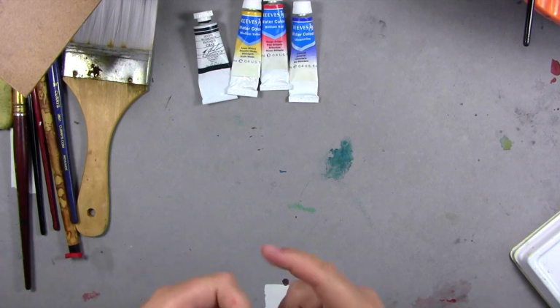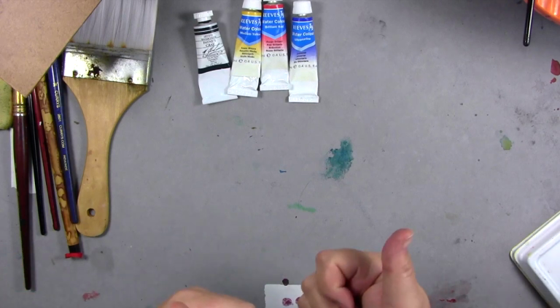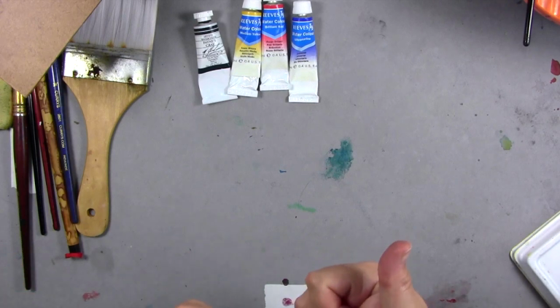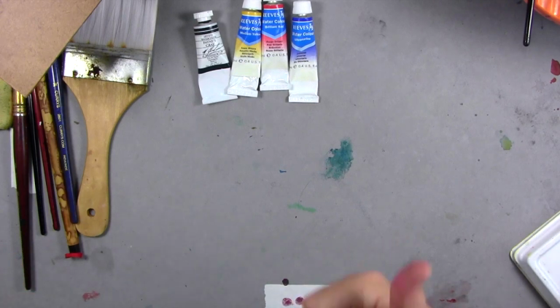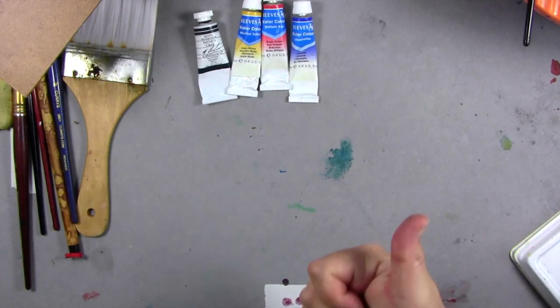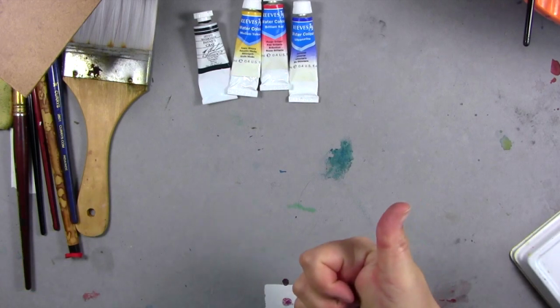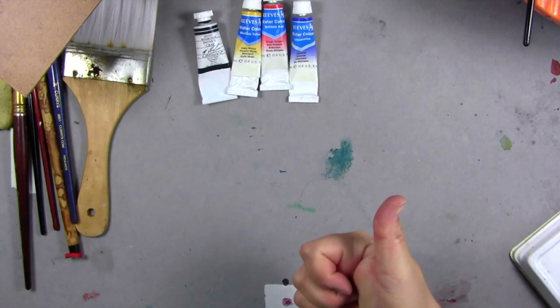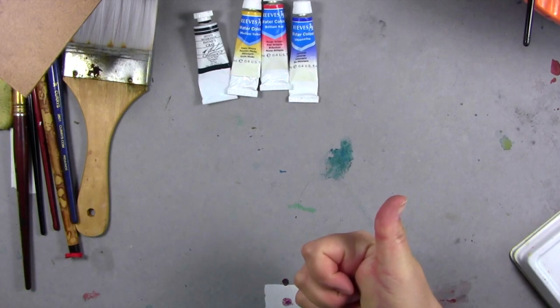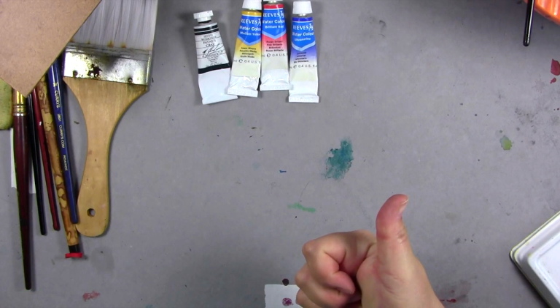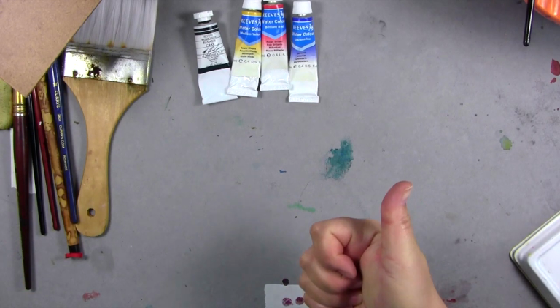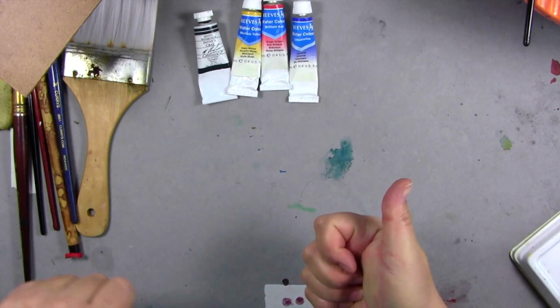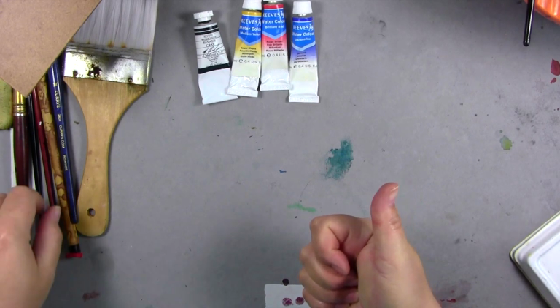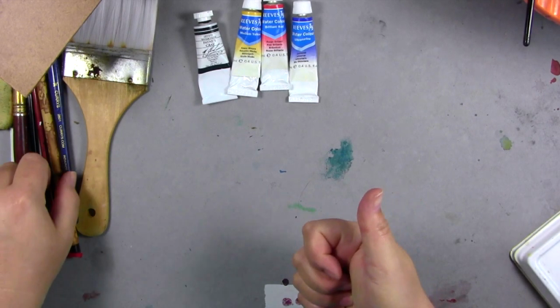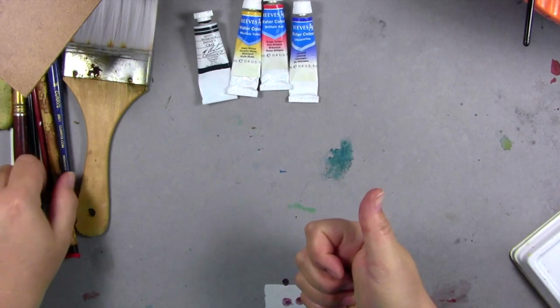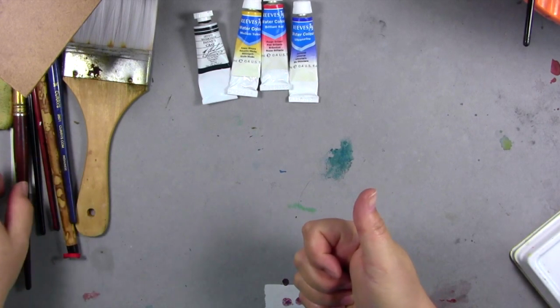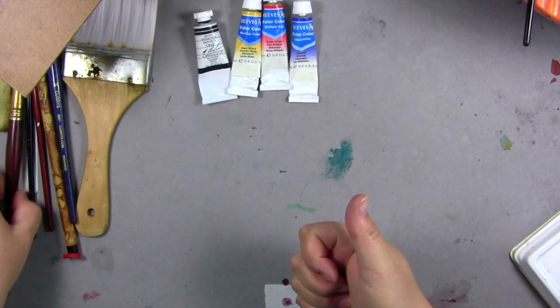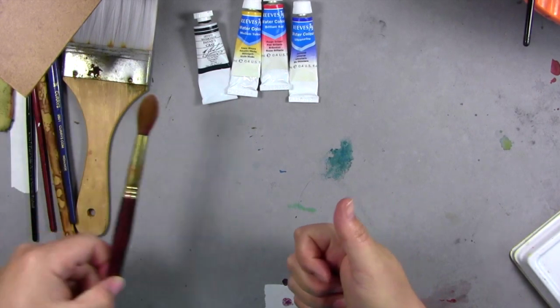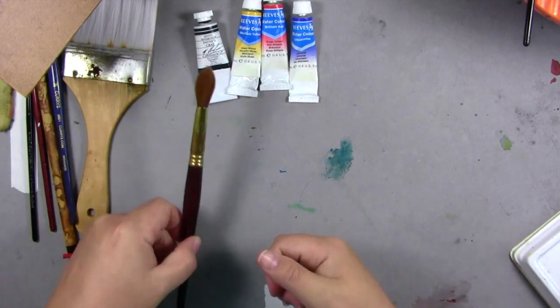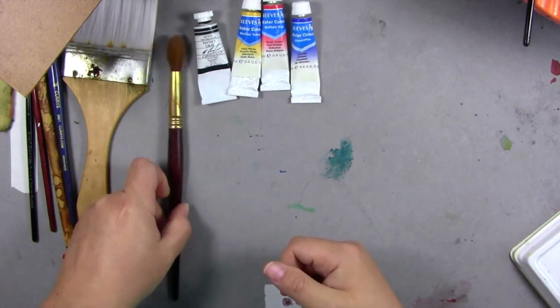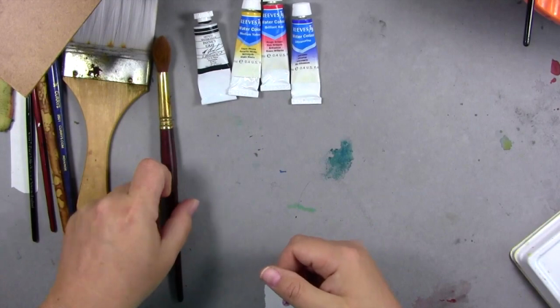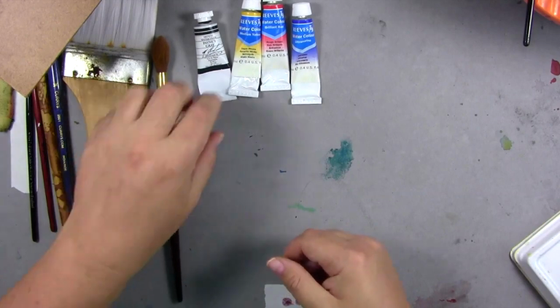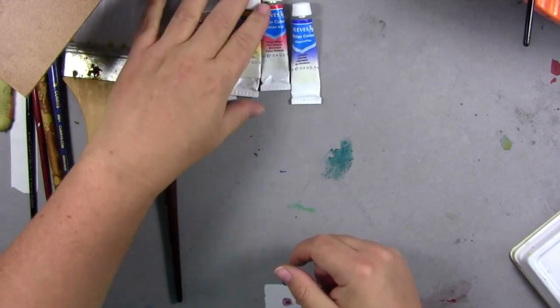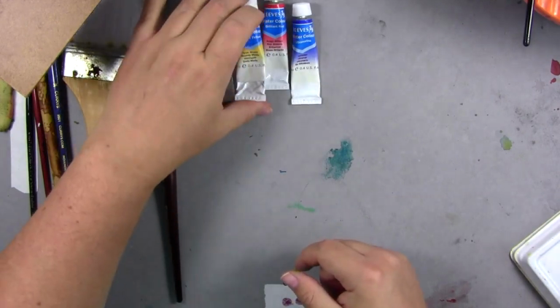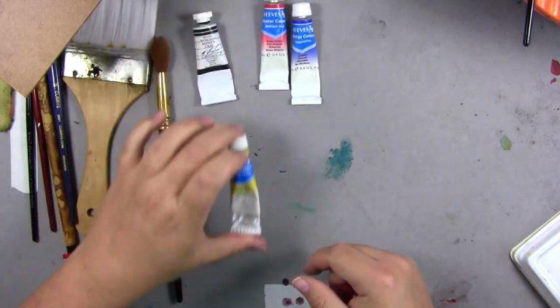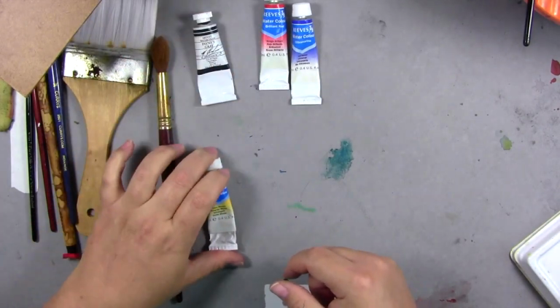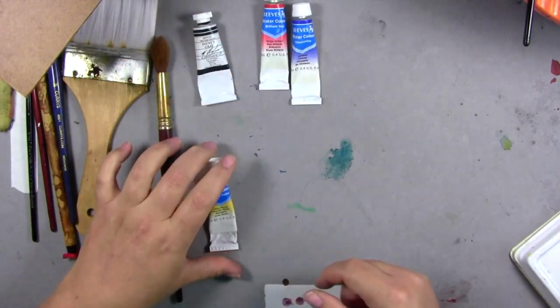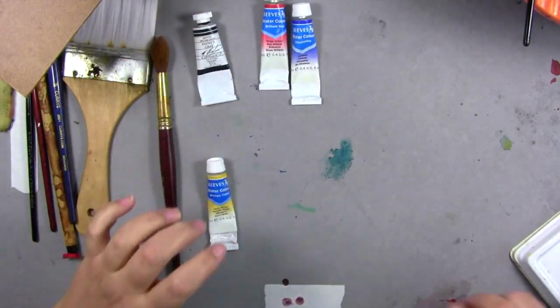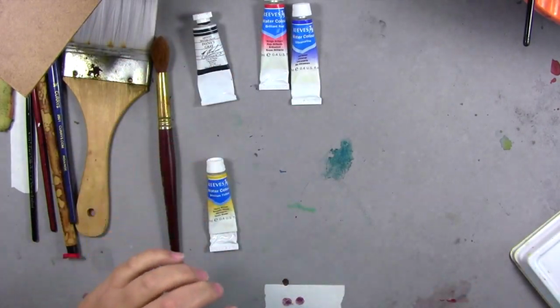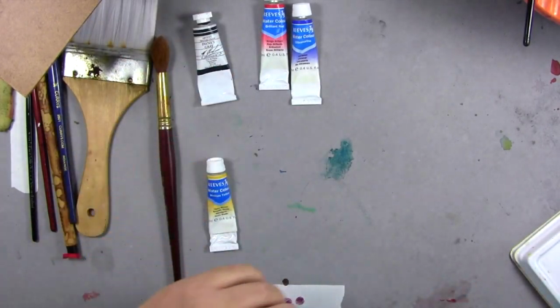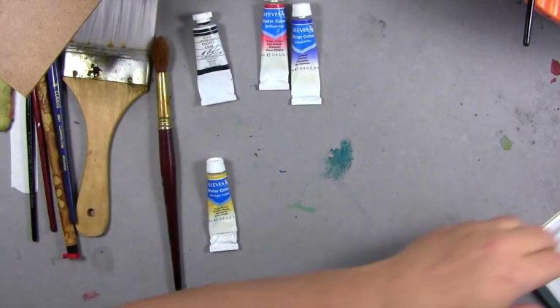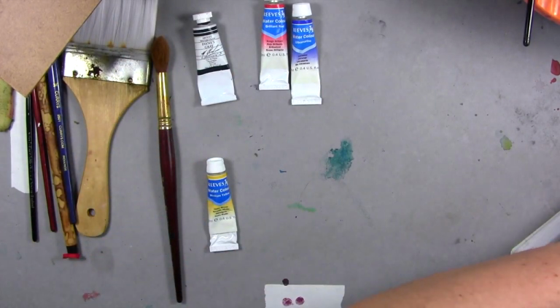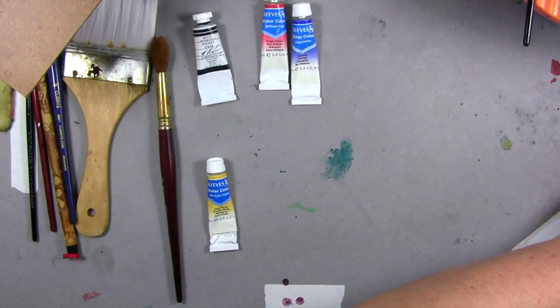Basically you need three things to paint with: you need a brush, you need some paint, and you need paper.